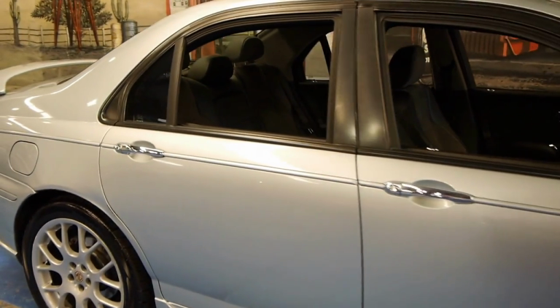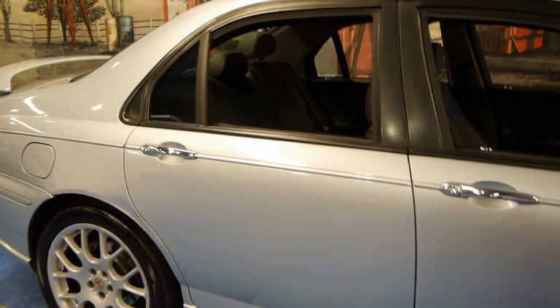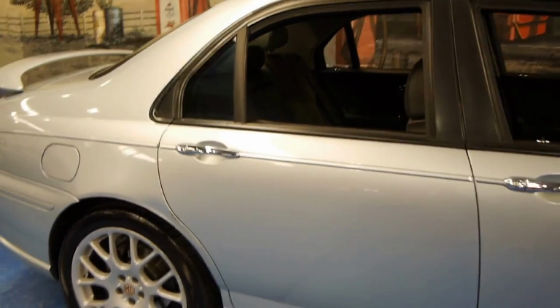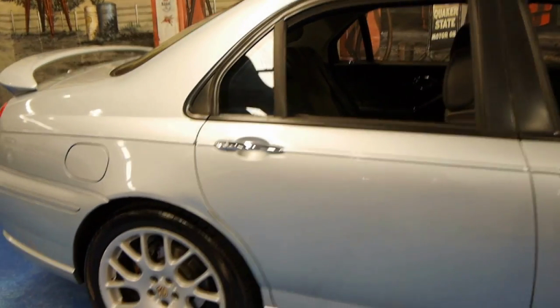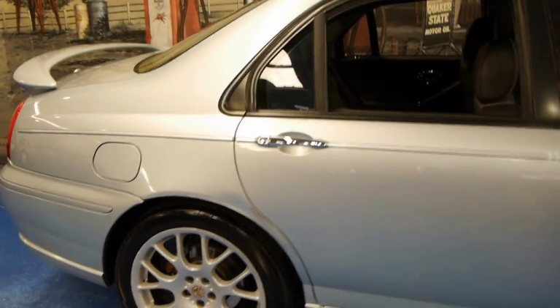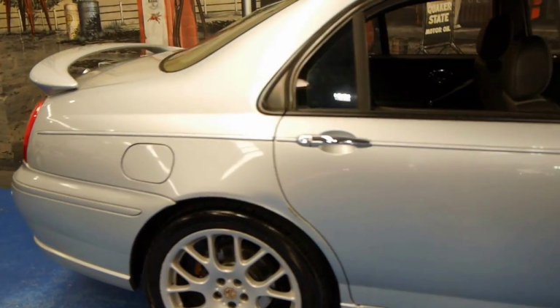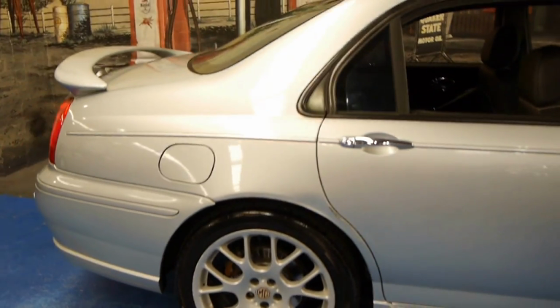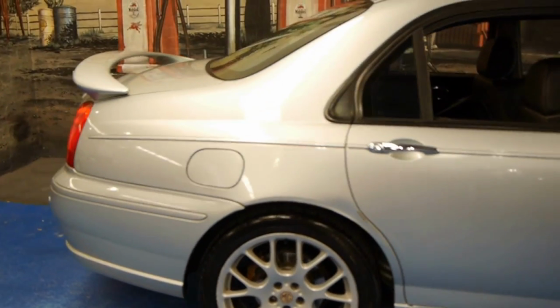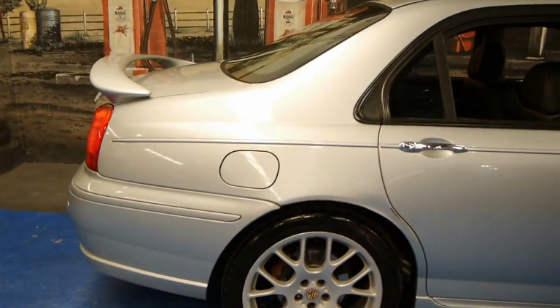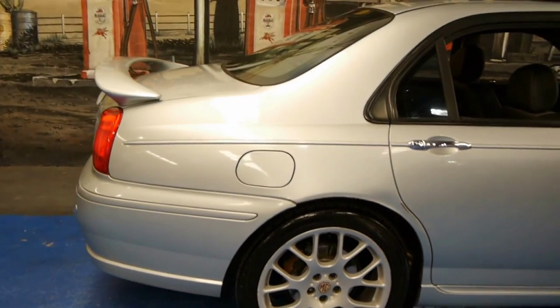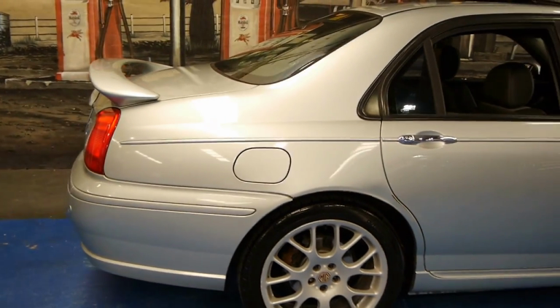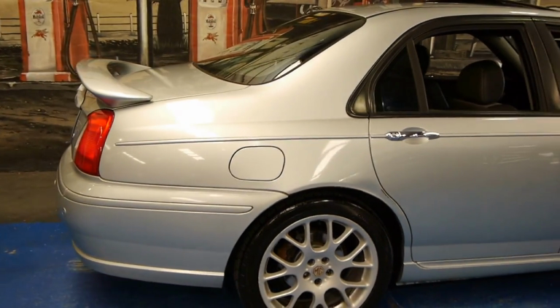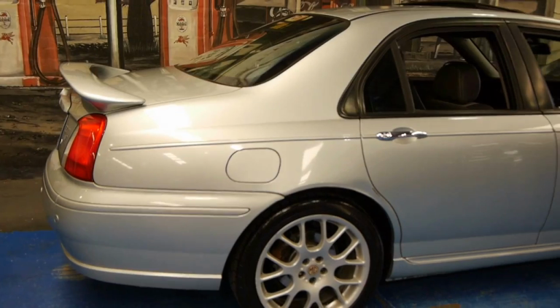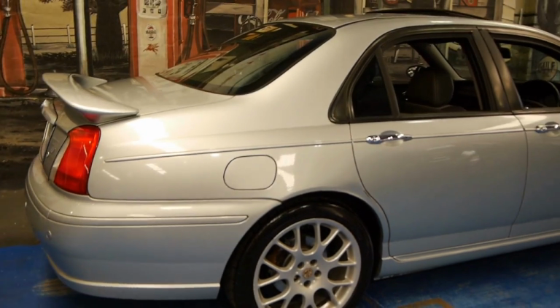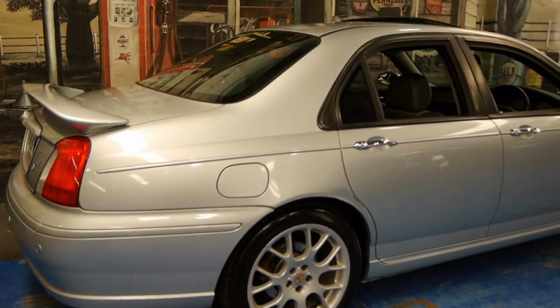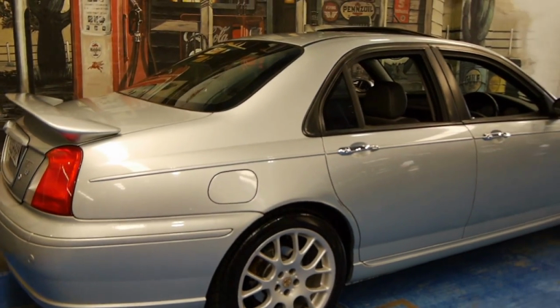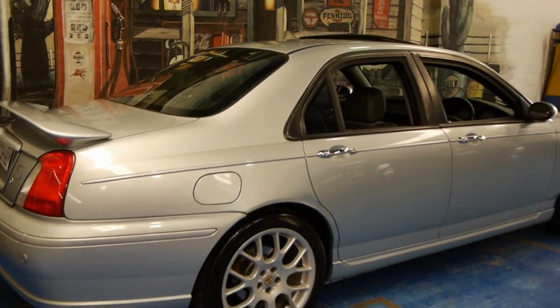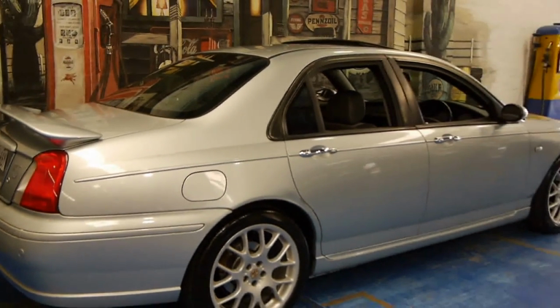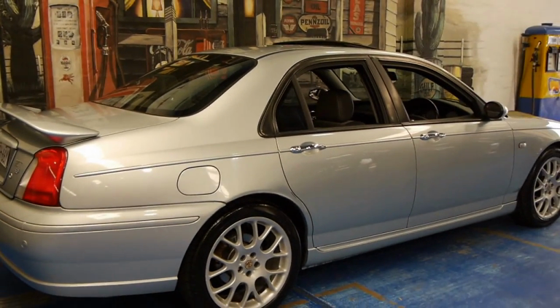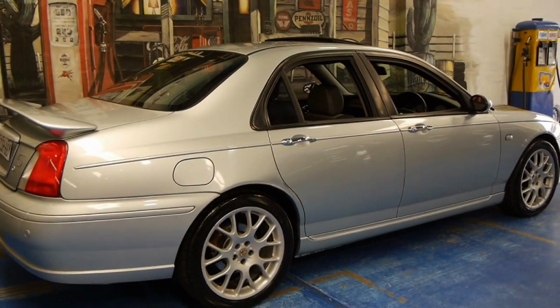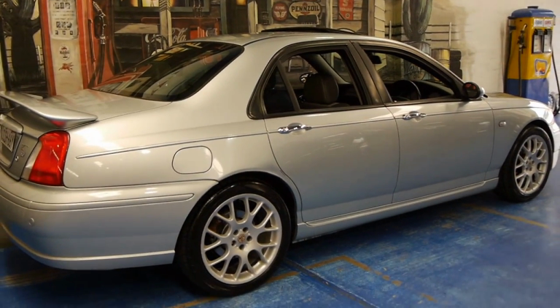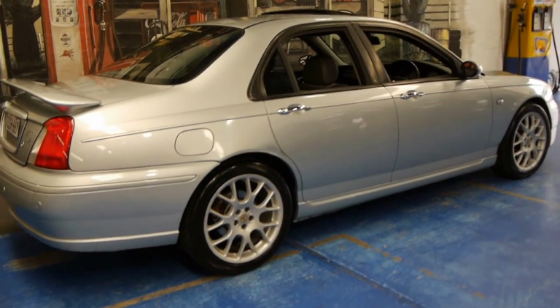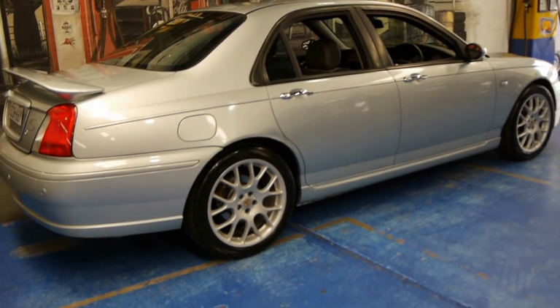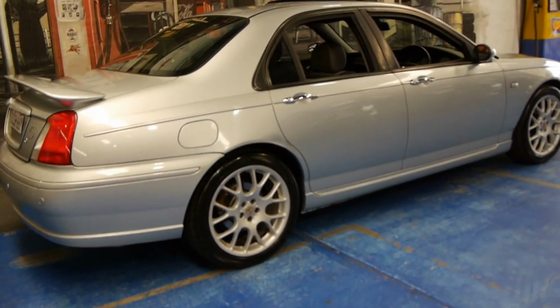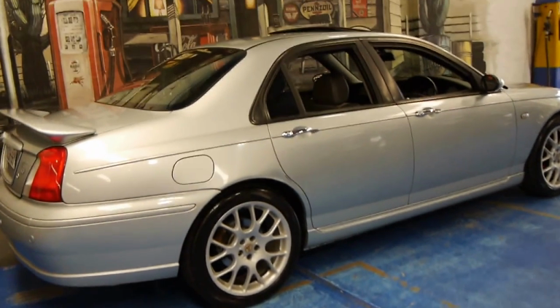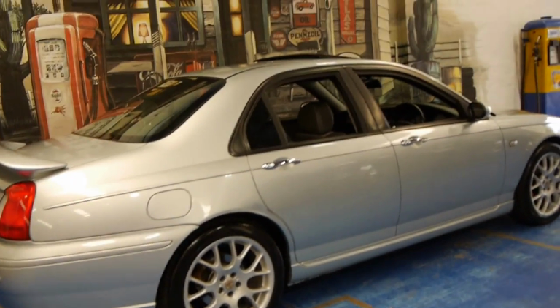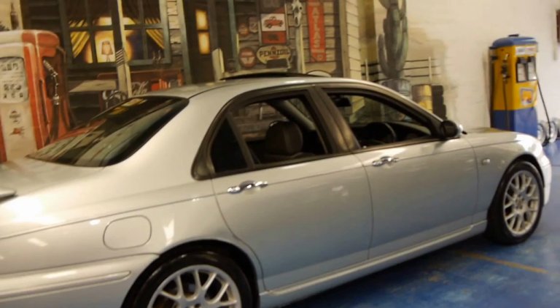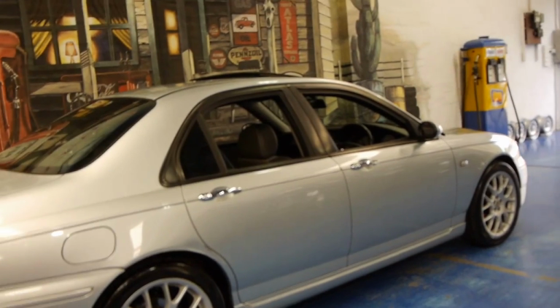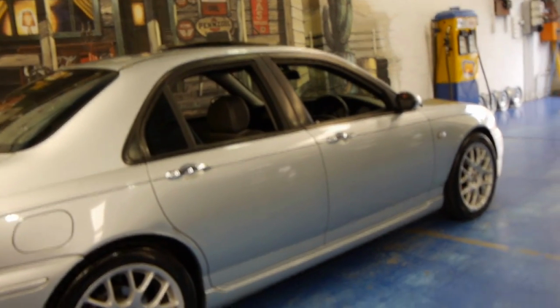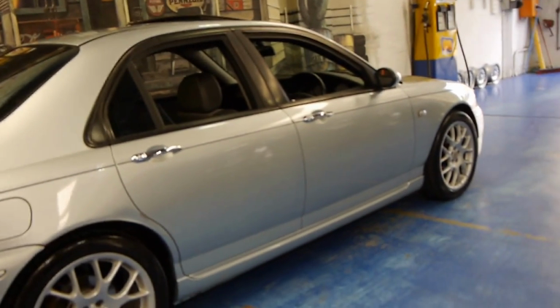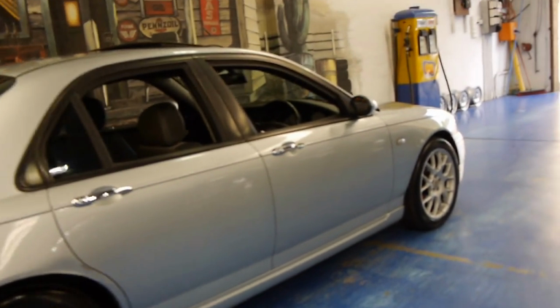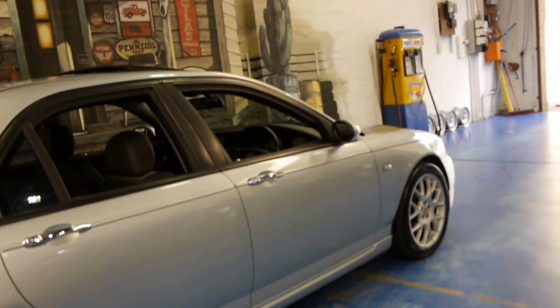It's a four-door sedan. It's got the quad cam V6 engine, and these are very, very nice cars indeed, and we think they represent excellent value when you consider all the options.